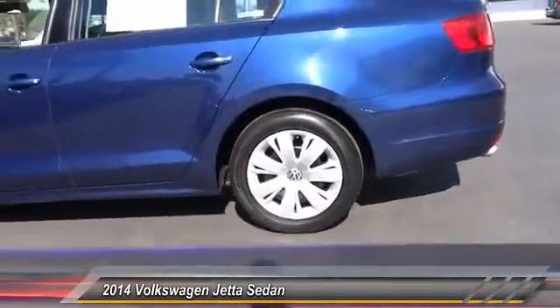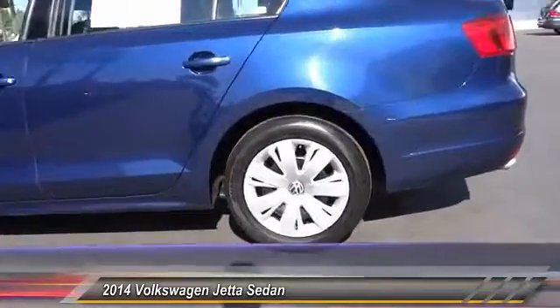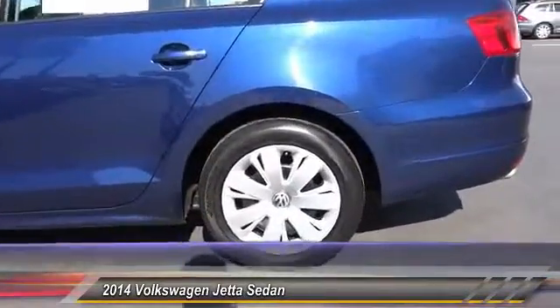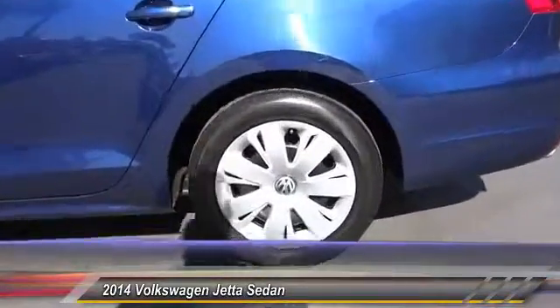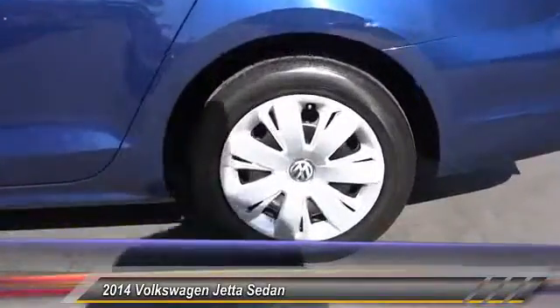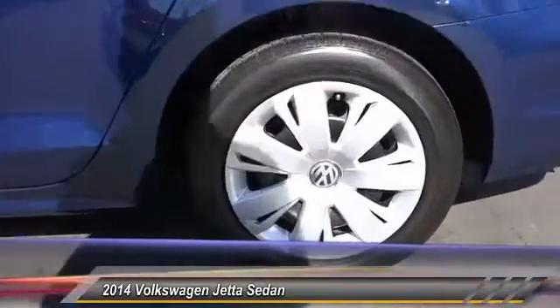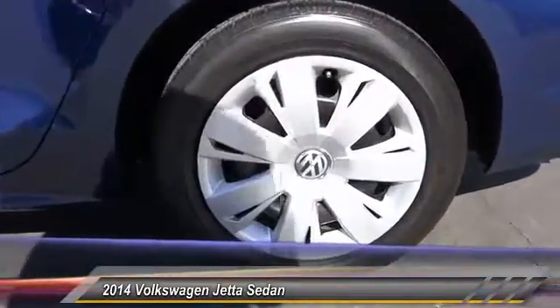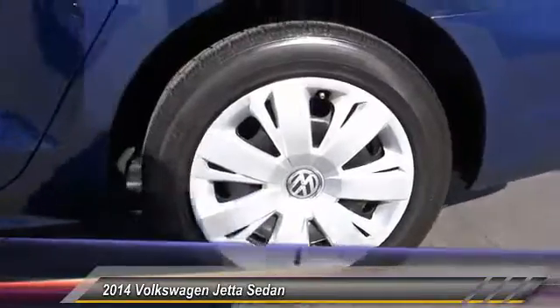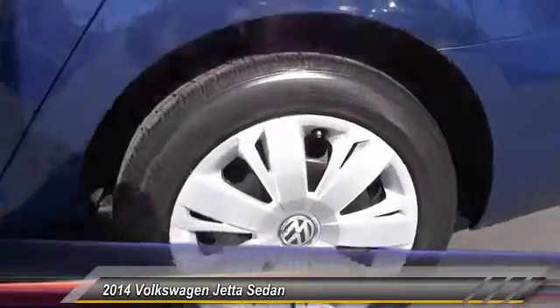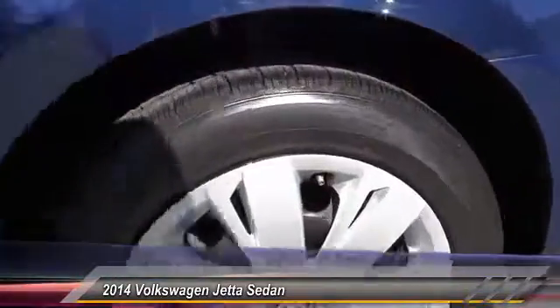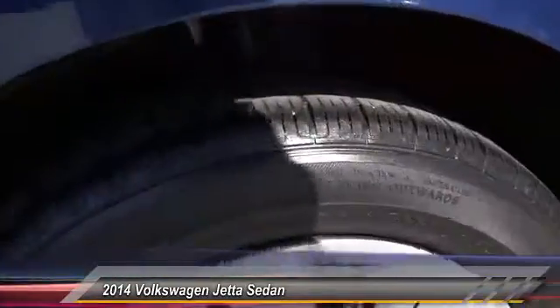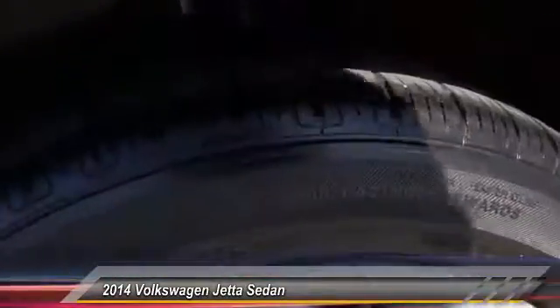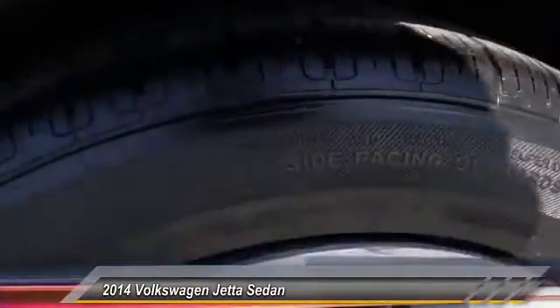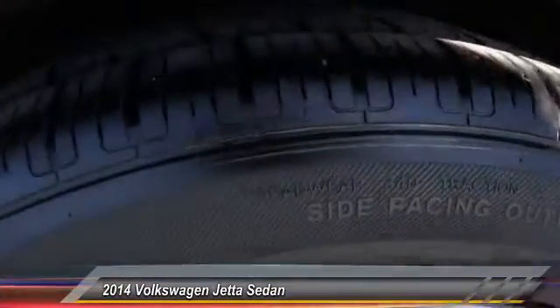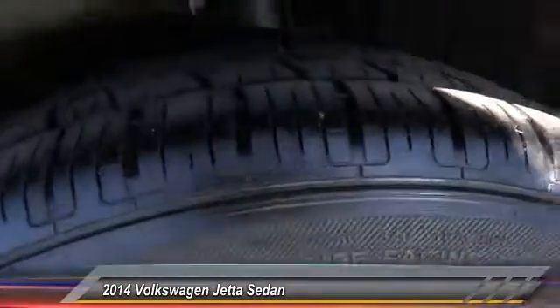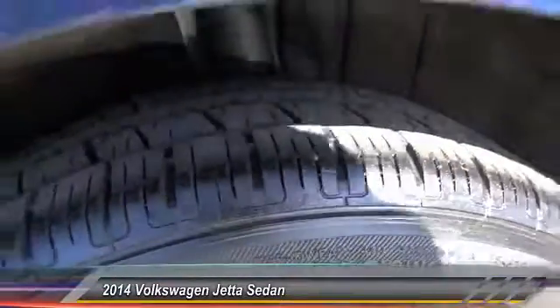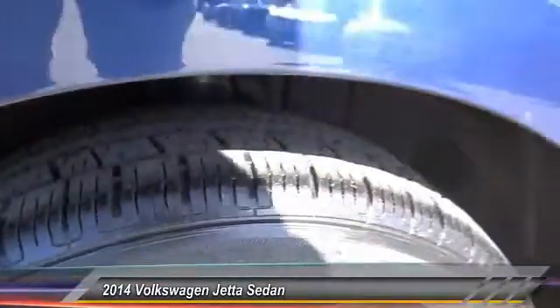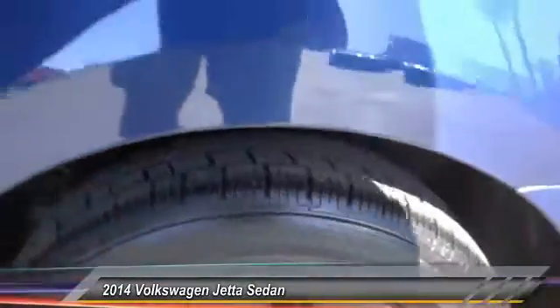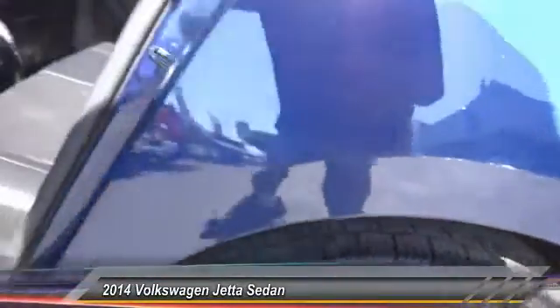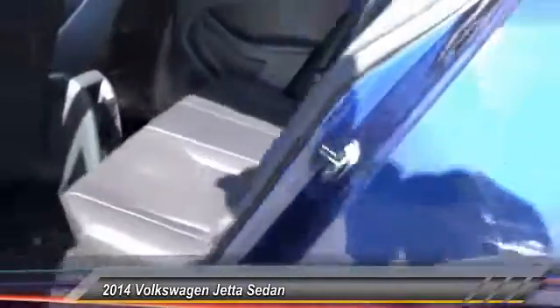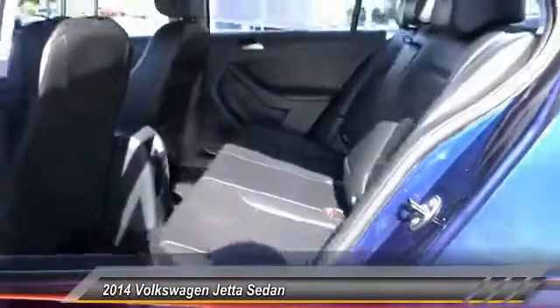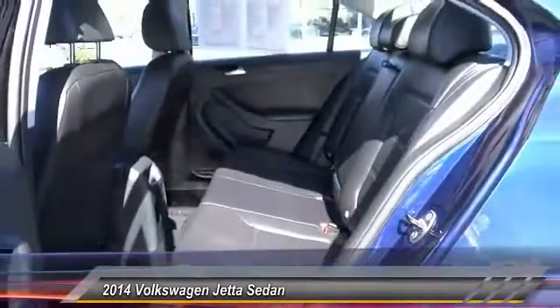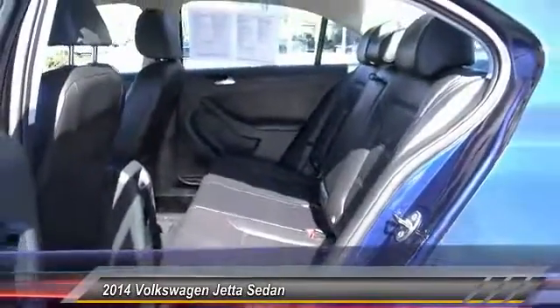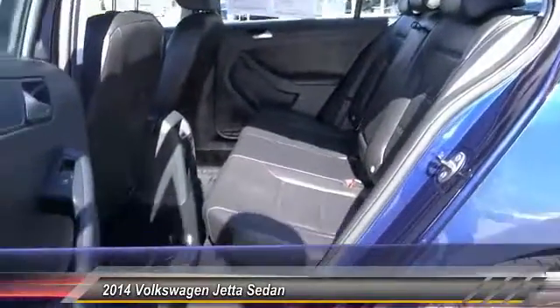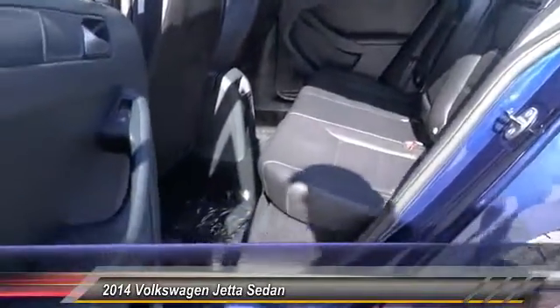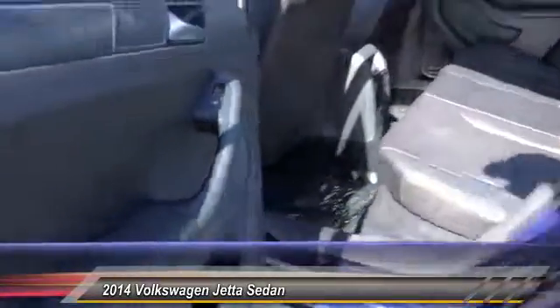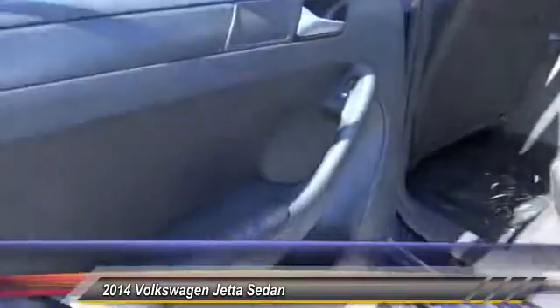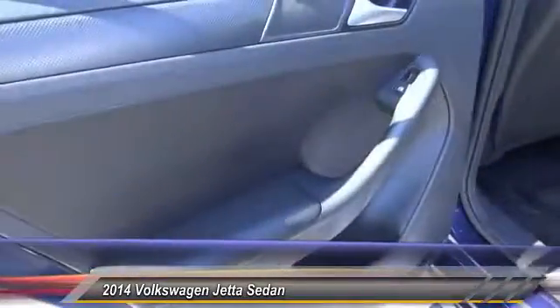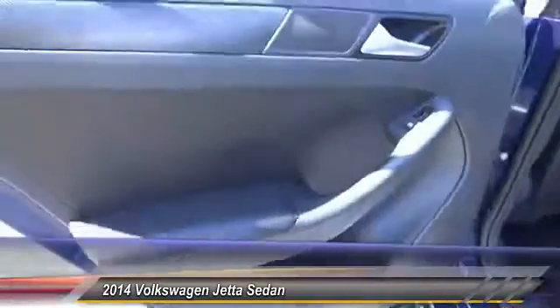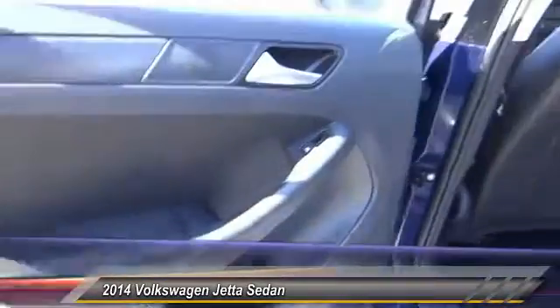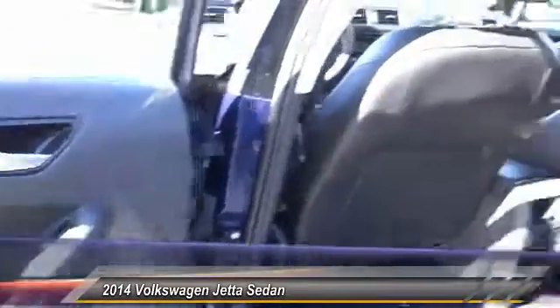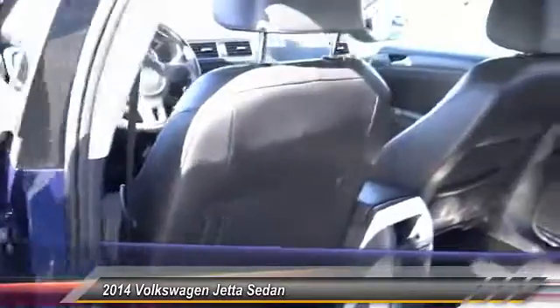AM FM stereo radio, power door locks, power windows, child safety locks. This vehicle offers reliability and good looks at a great price. So come in and take a test drive today.